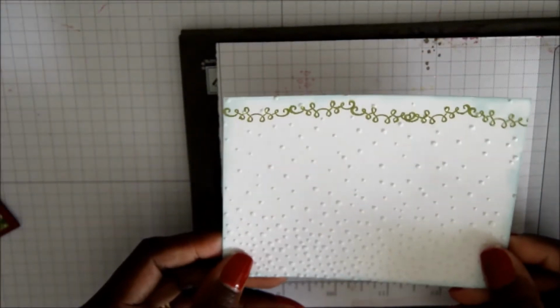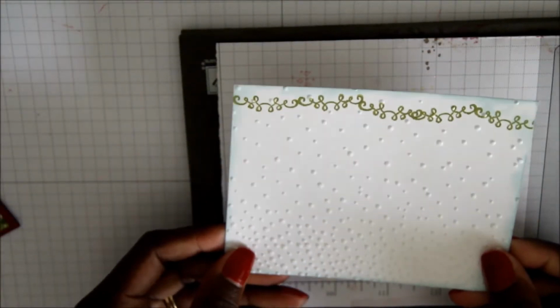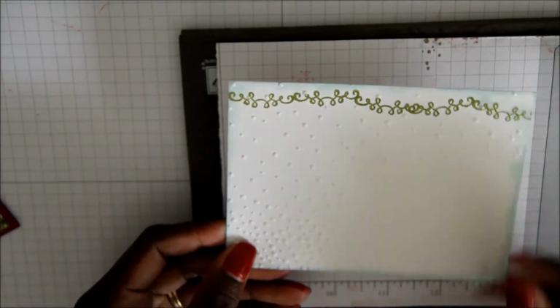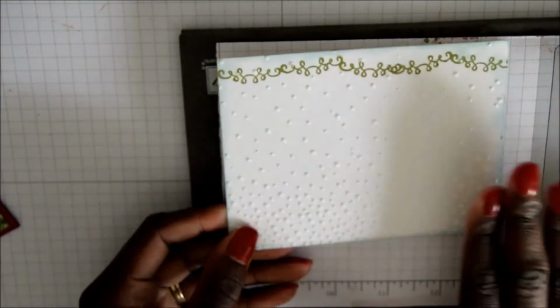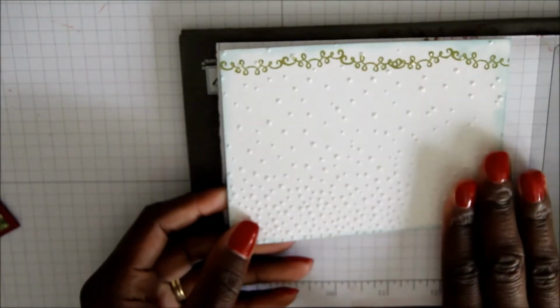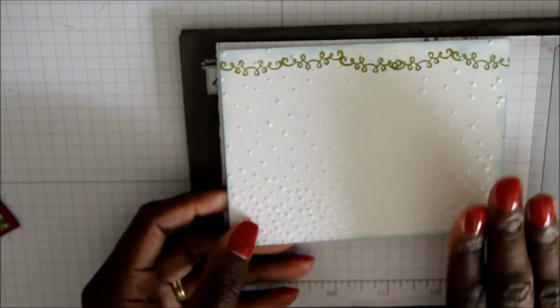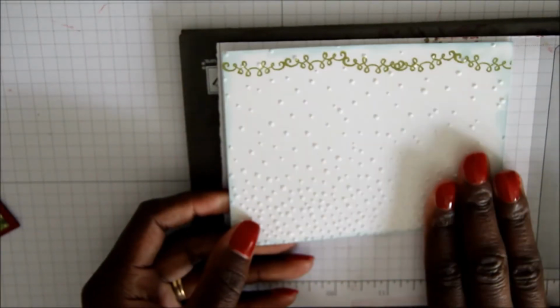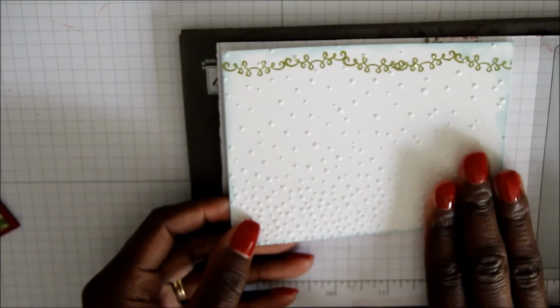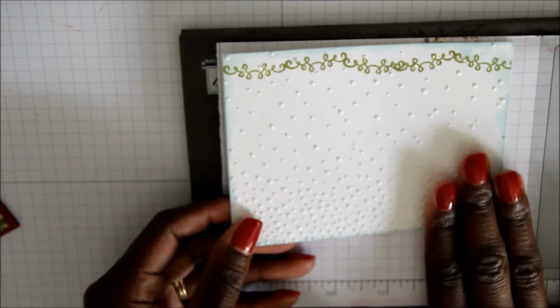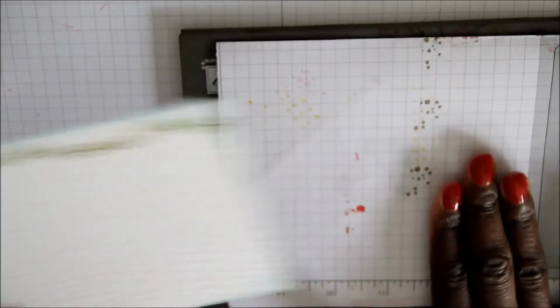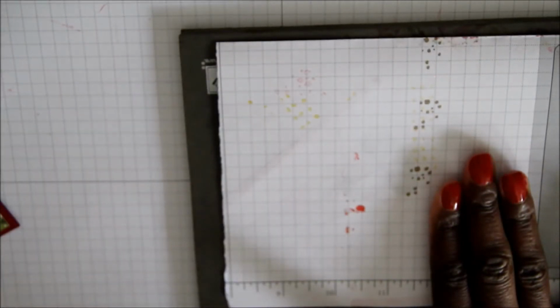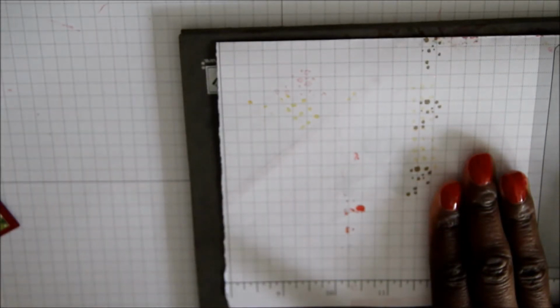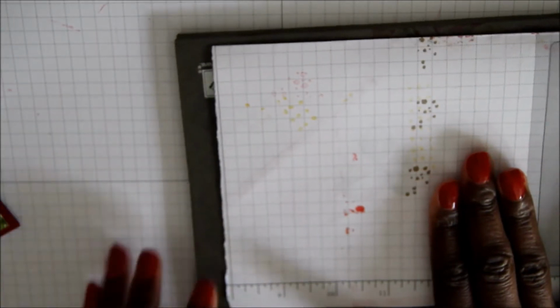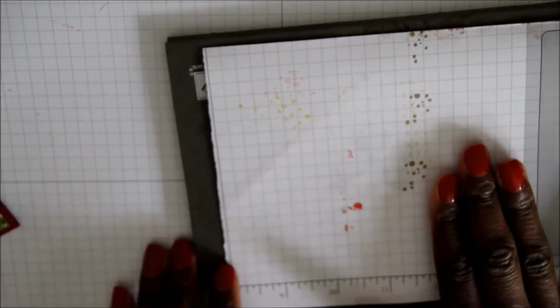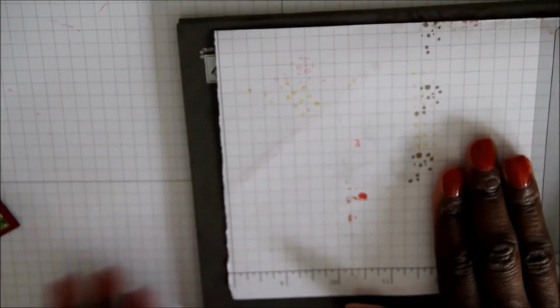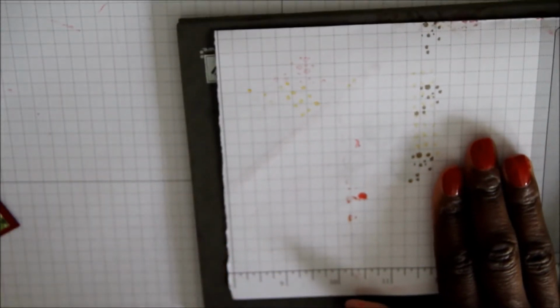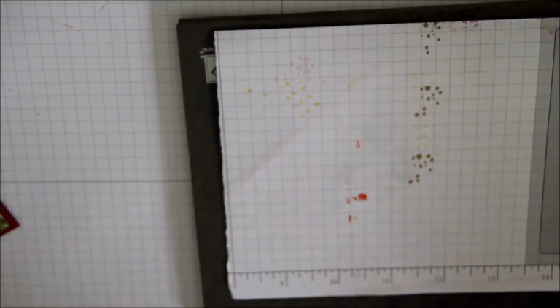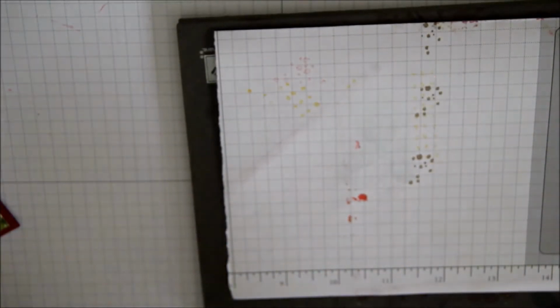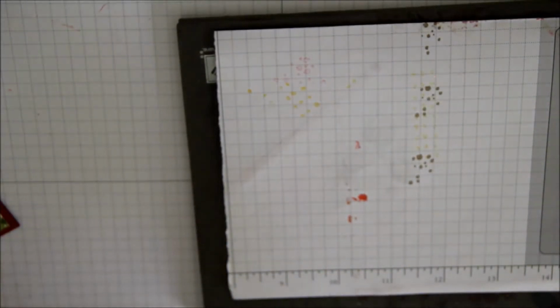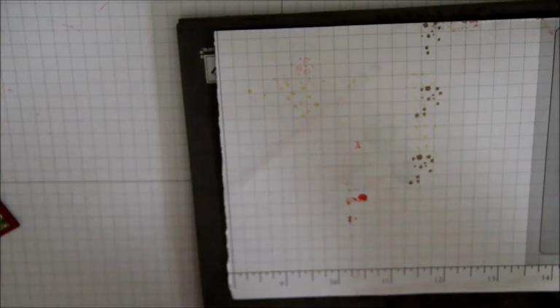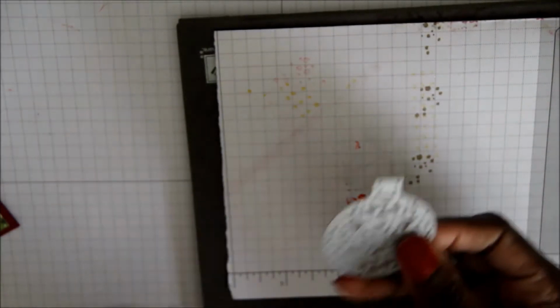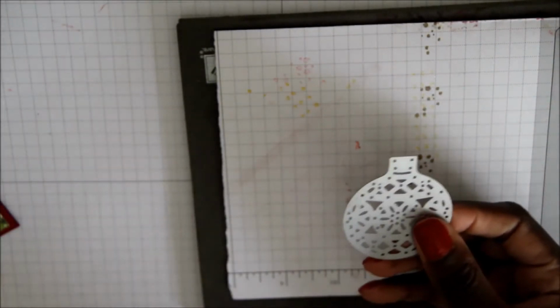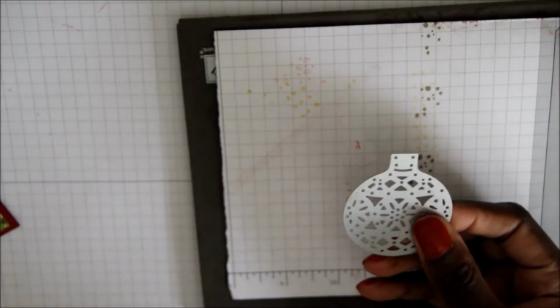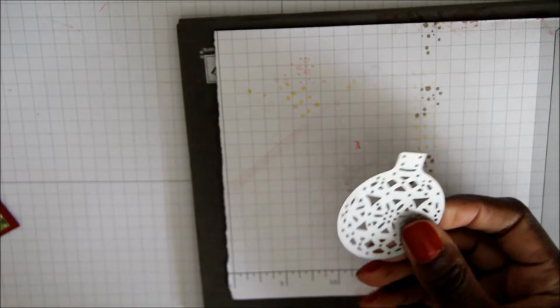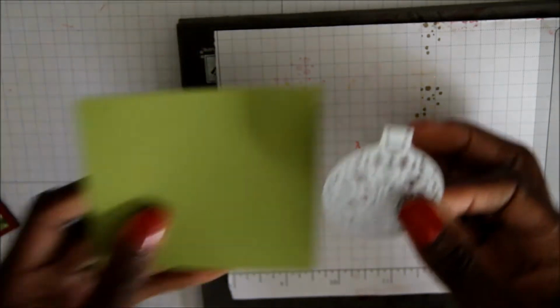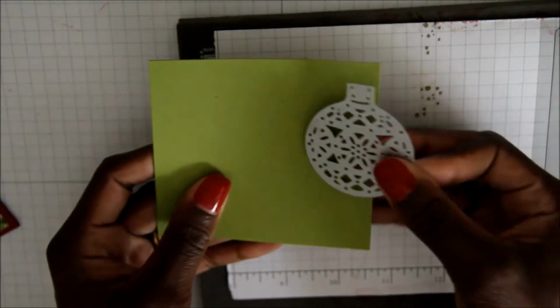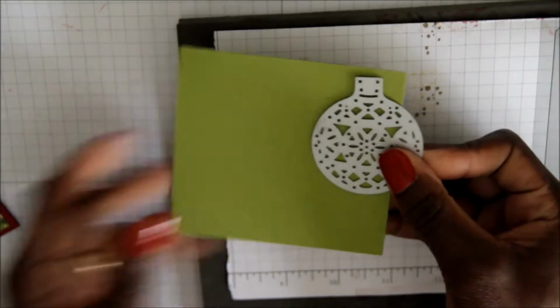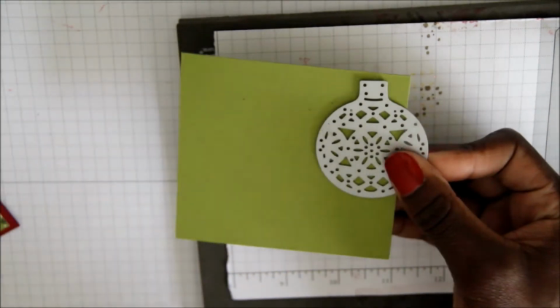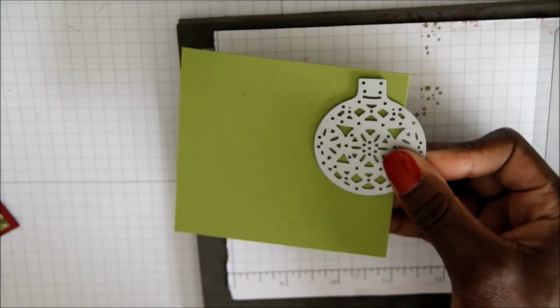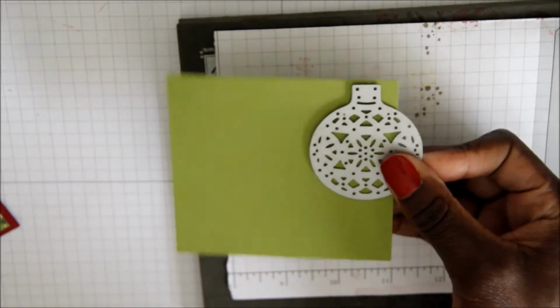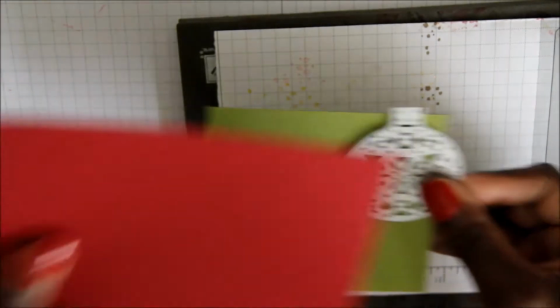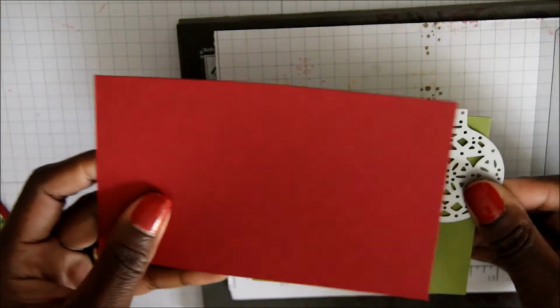Next, we're going to take our ornament and run that right through the Big Shot using our scrap piece of Old Olive and Cherry Cobbler.